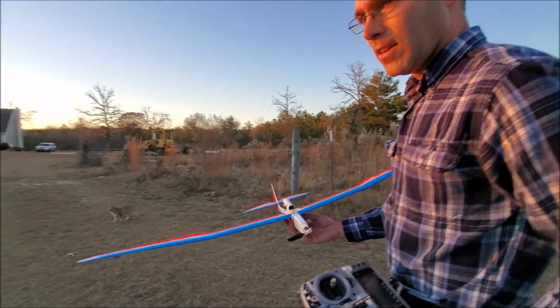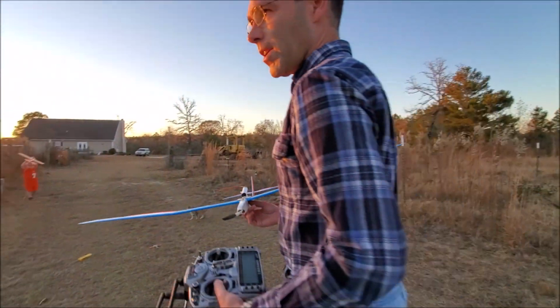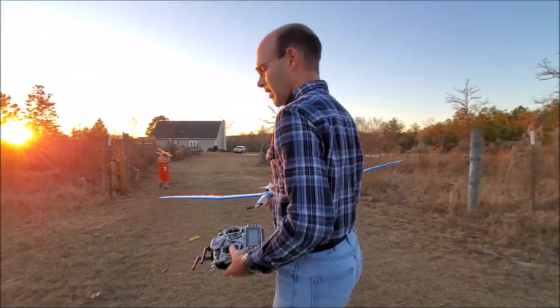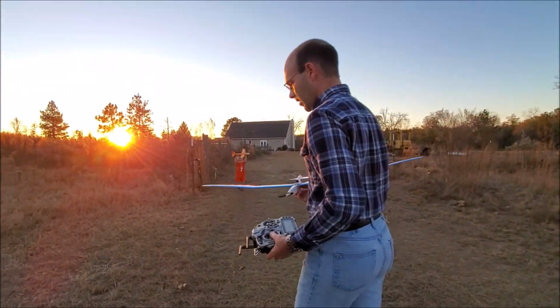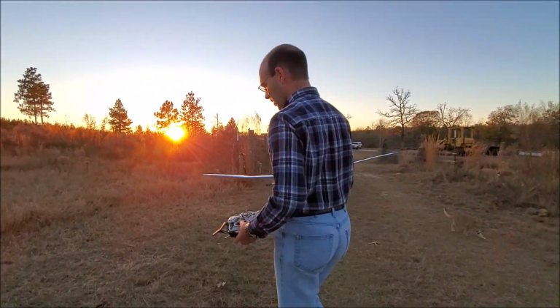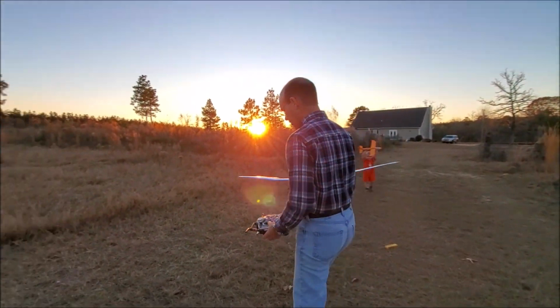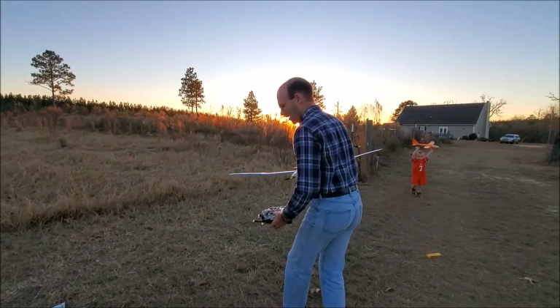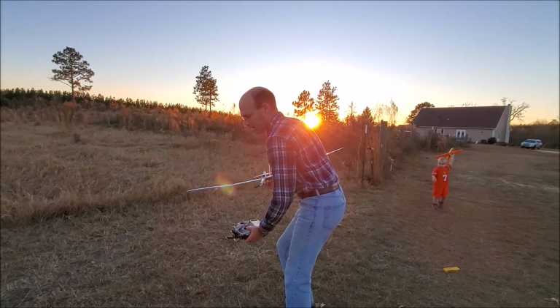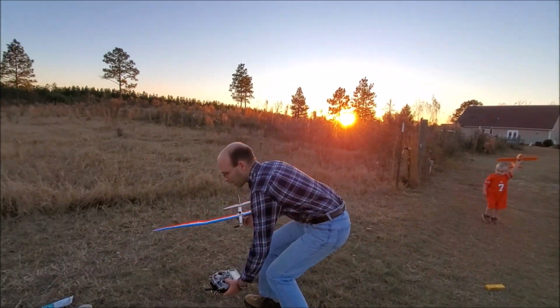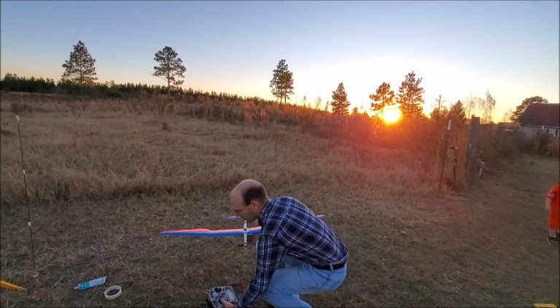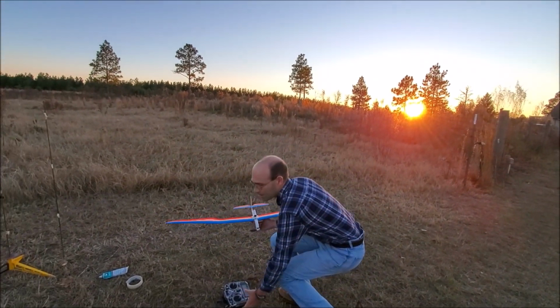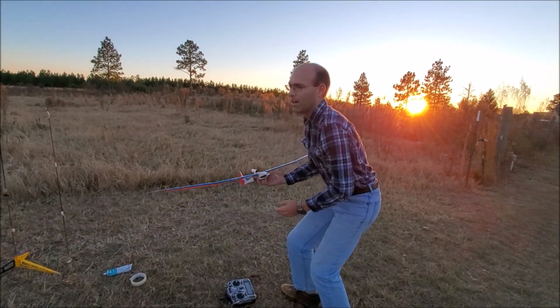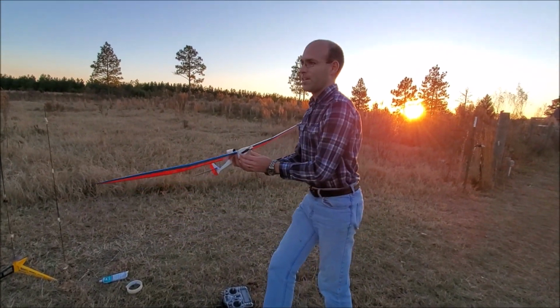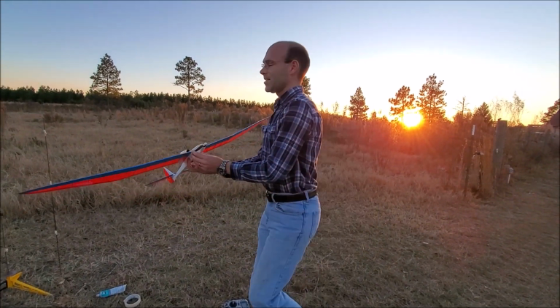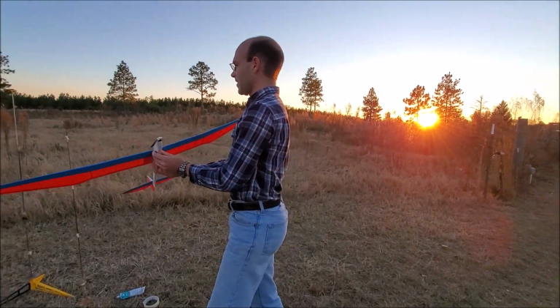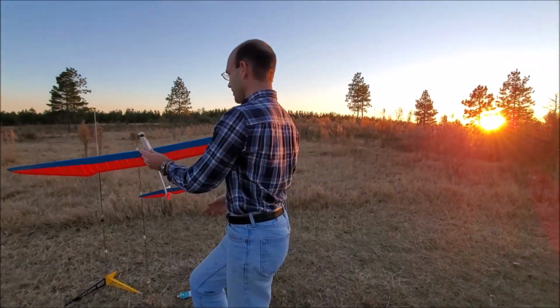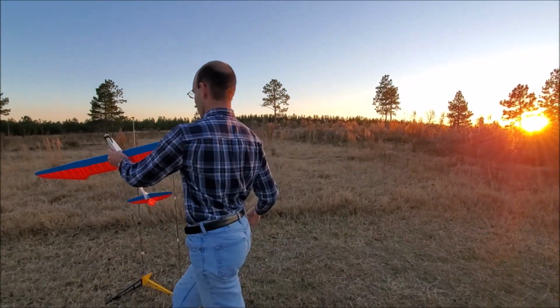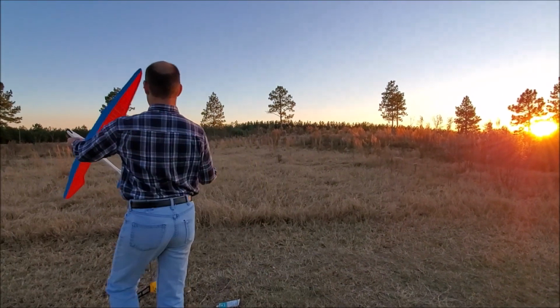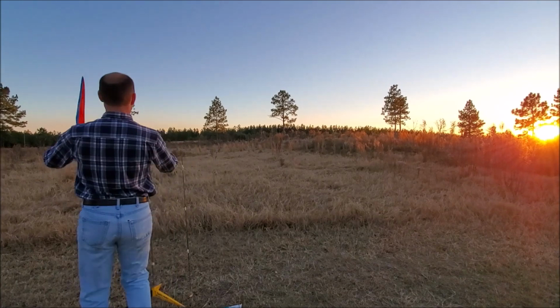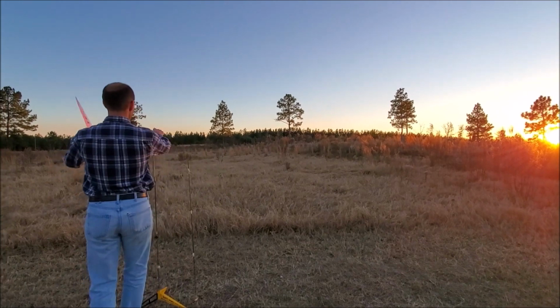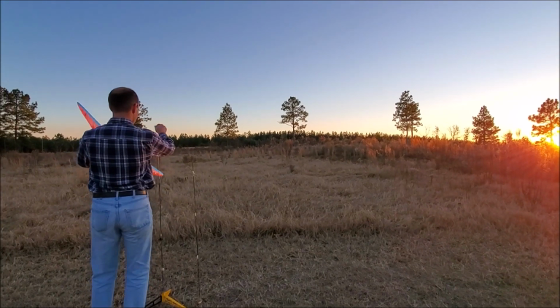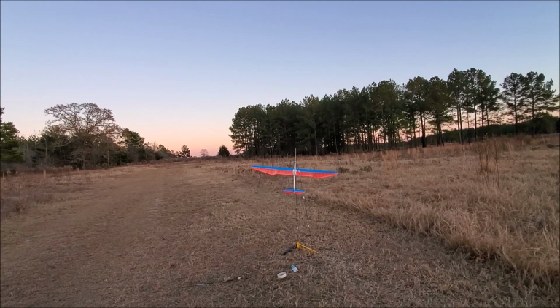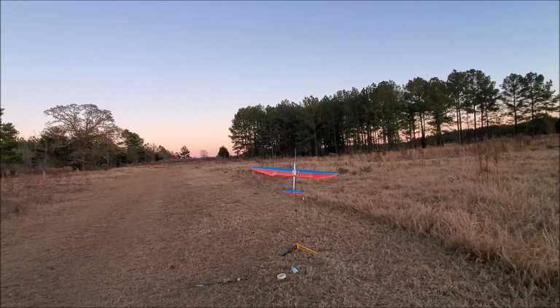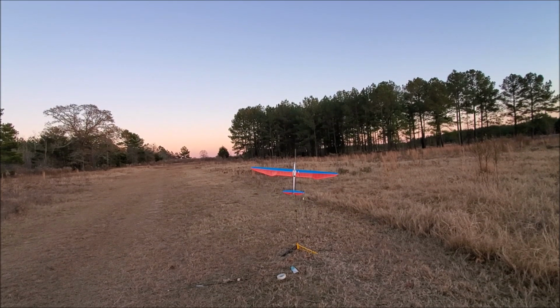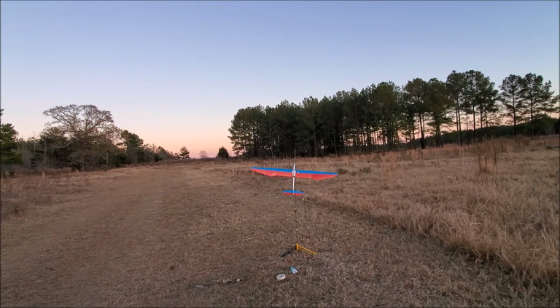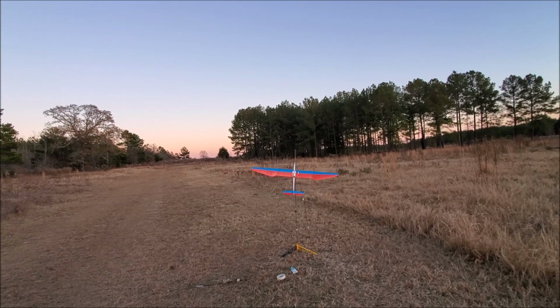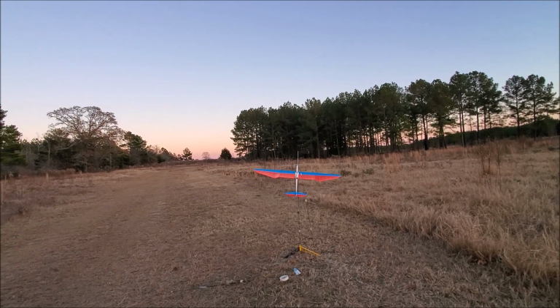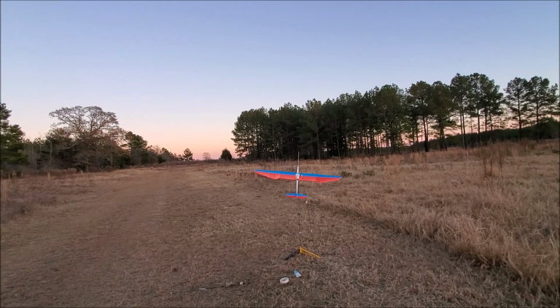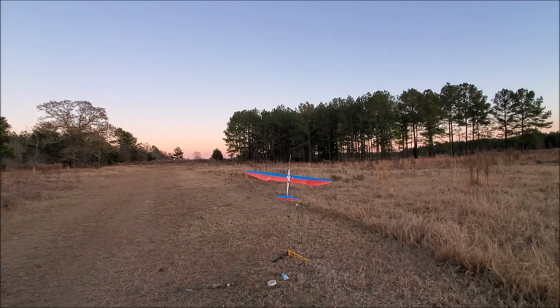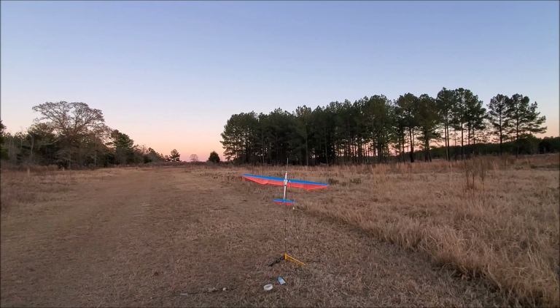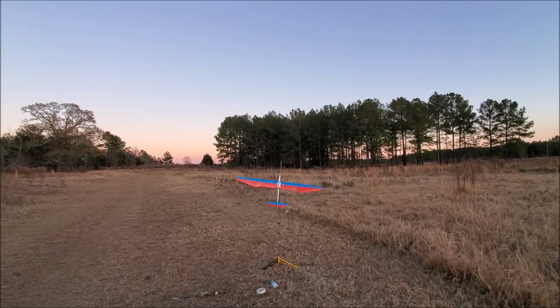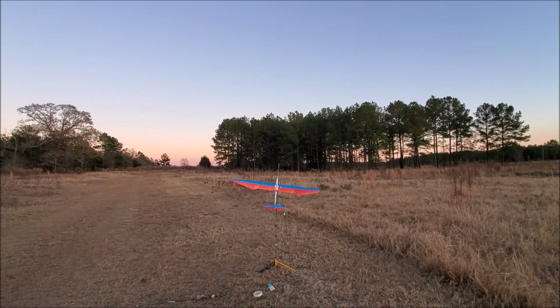Hopefully I won't scorch my rudder too much because the tail on this plane is kind of short, so that's a little bit of an issue. With that said, we're going to hook this guy up and we're going to clear the range of kittens and kids, I hope. Going in 5, 4, 3, 2, 1.